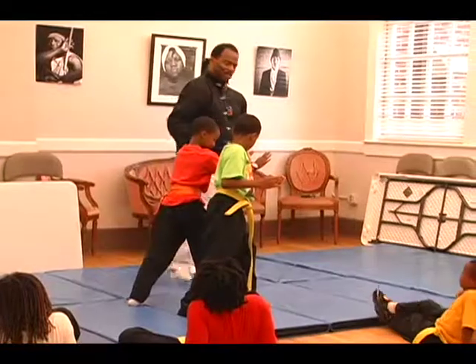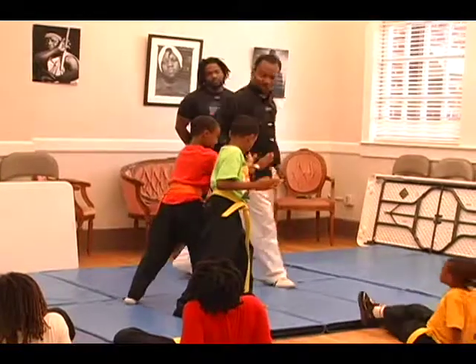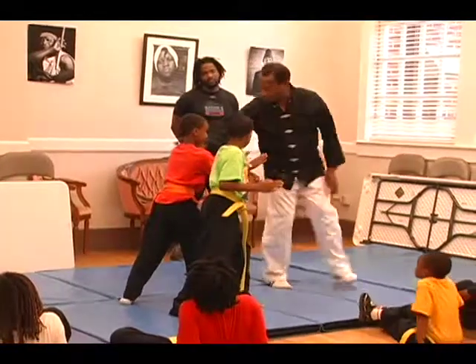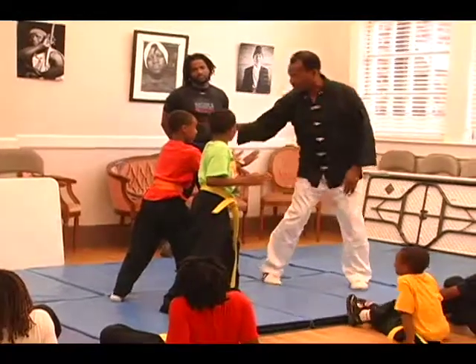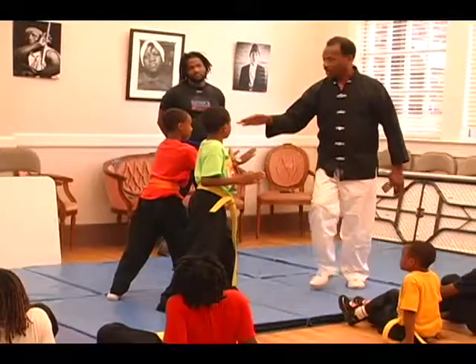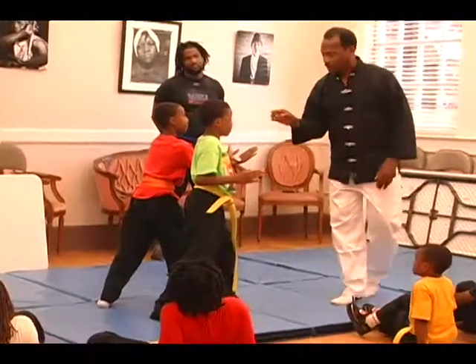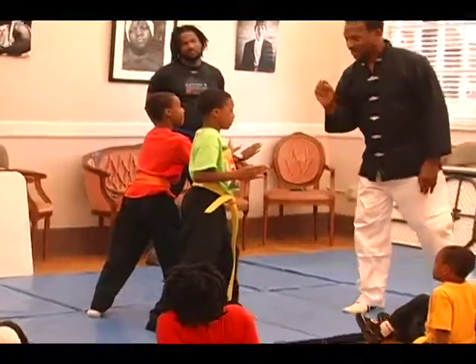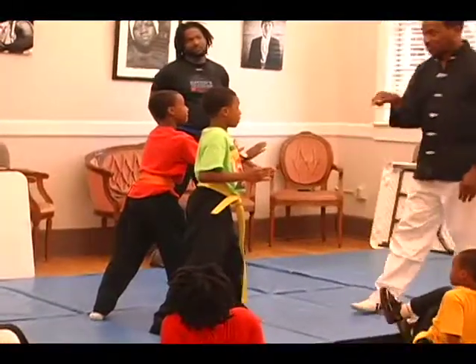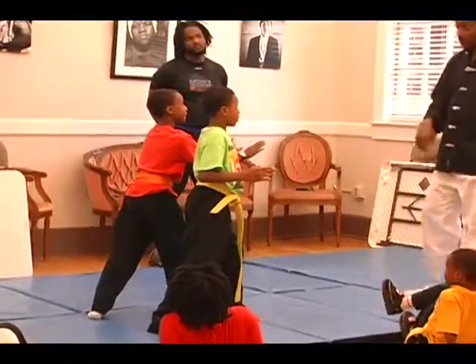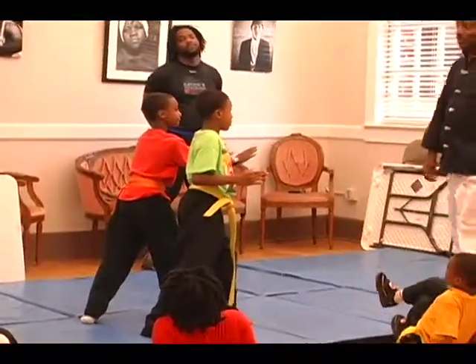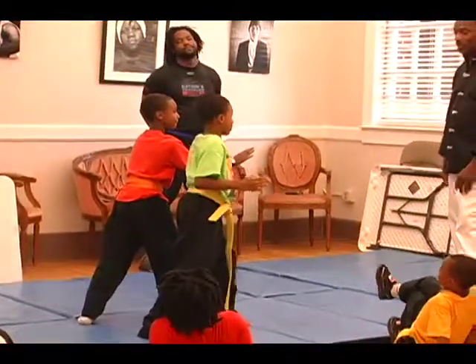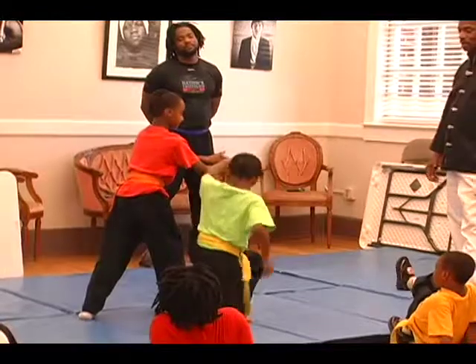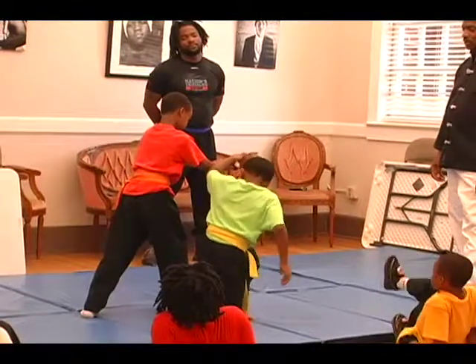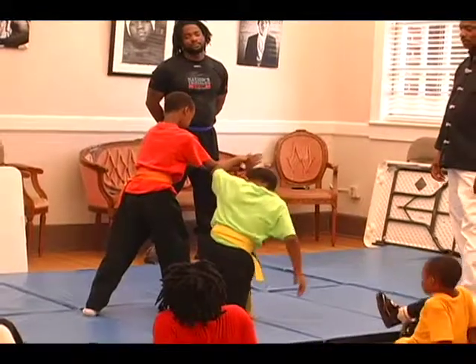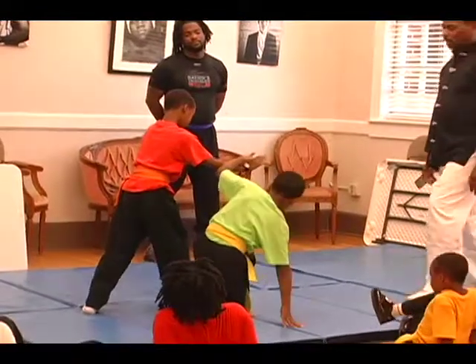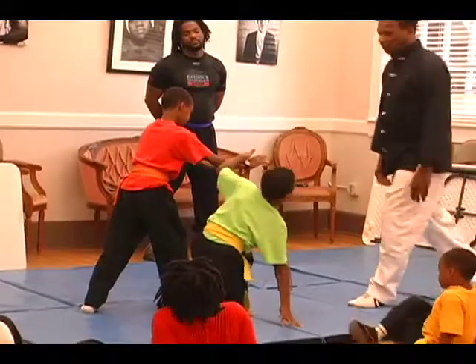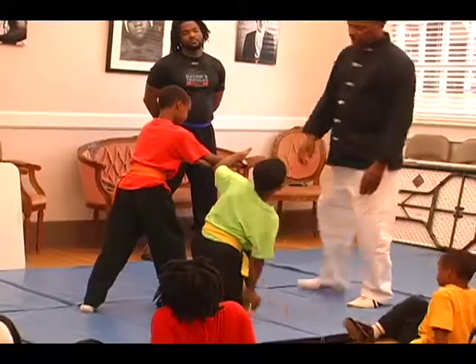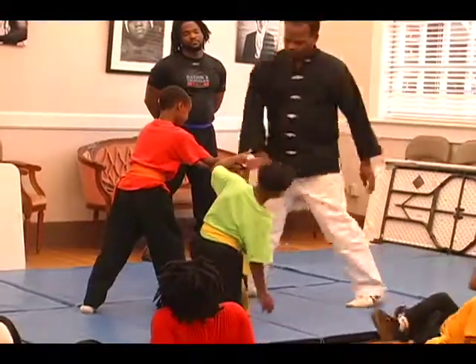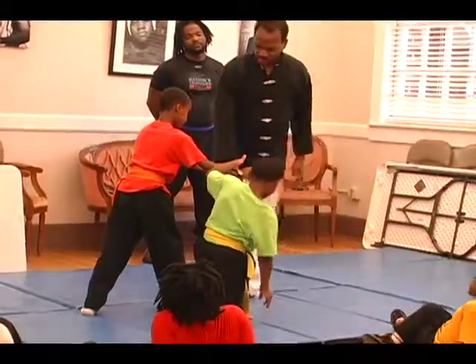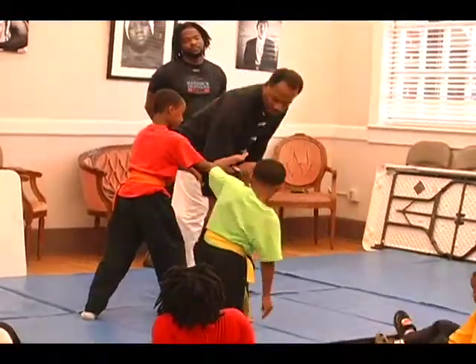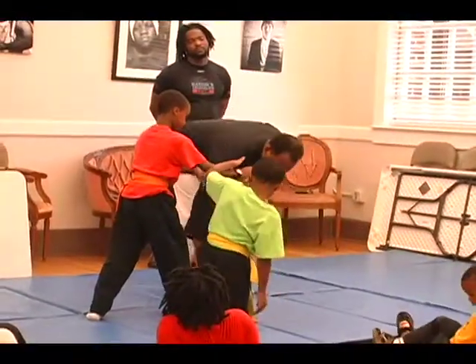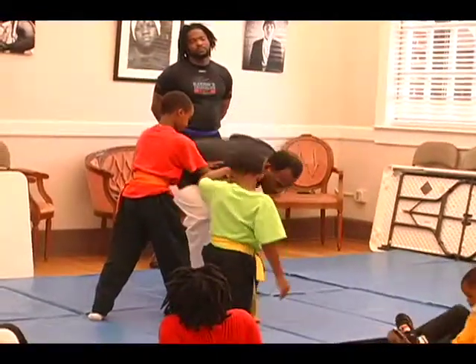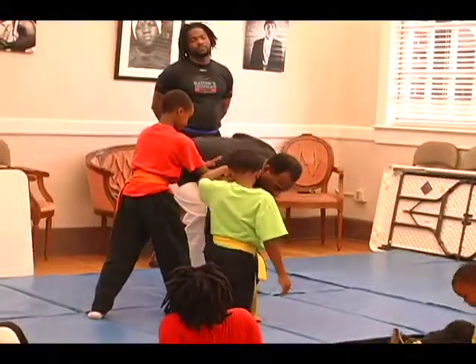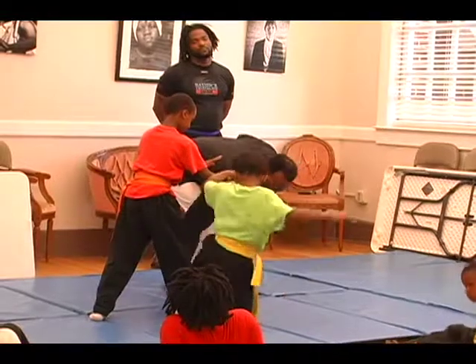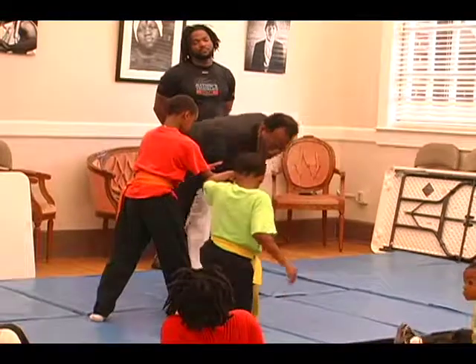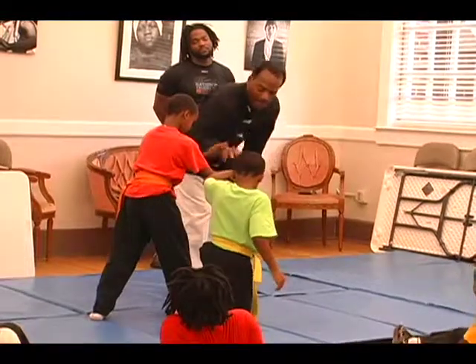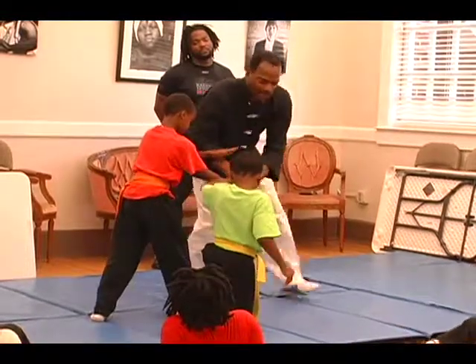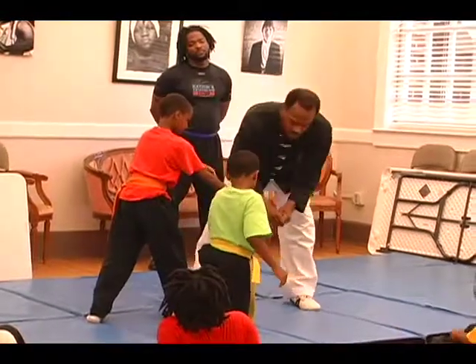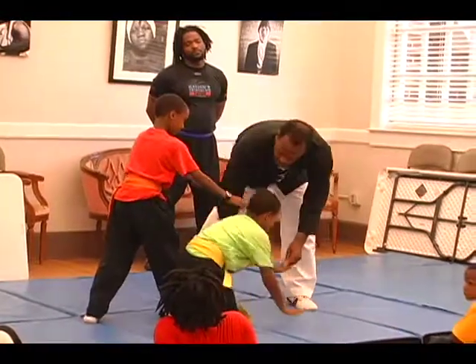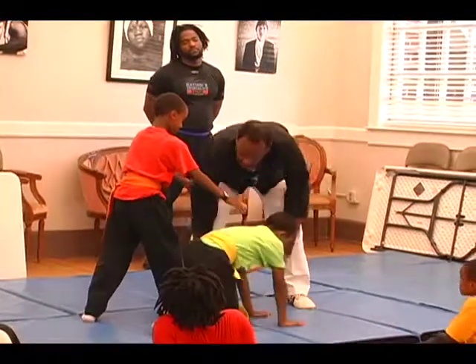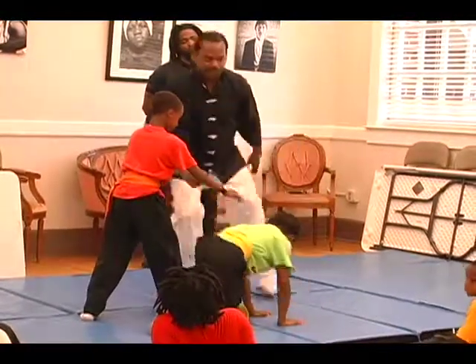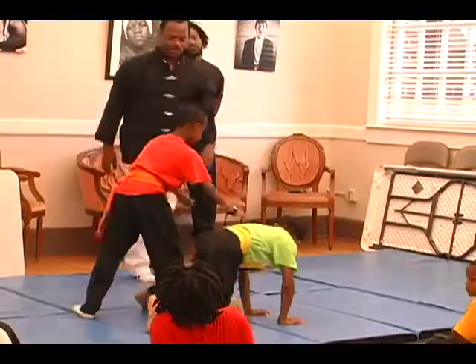Now you stay still, and then when I say three, you go down on one knee. Three. And whatever foot you see — since this one is closest, you're going to take this one, put this leg over here, and put both hands to the floor and slide that back.